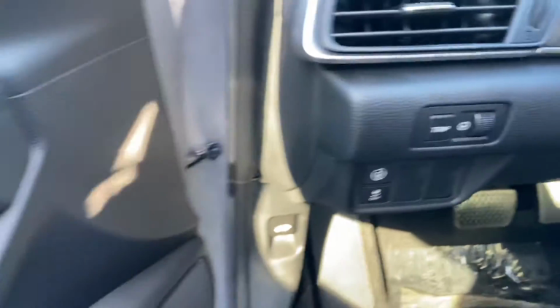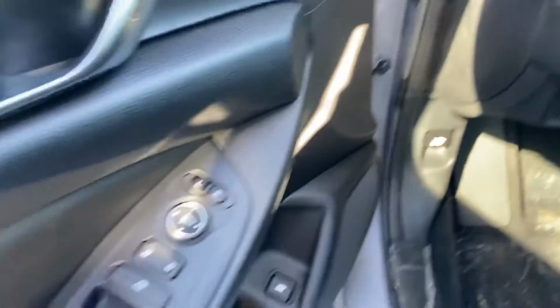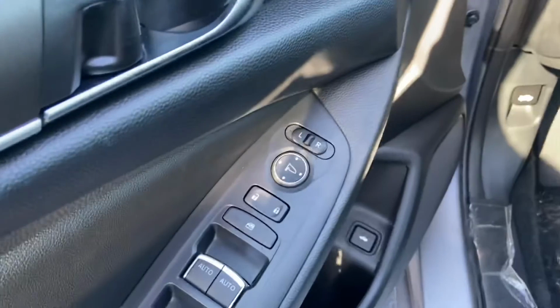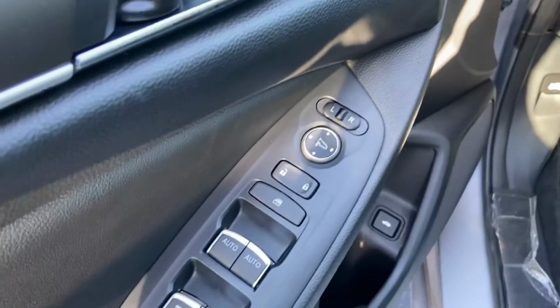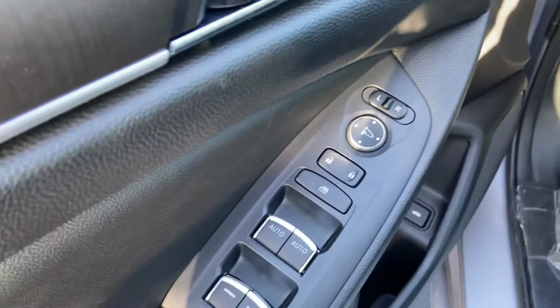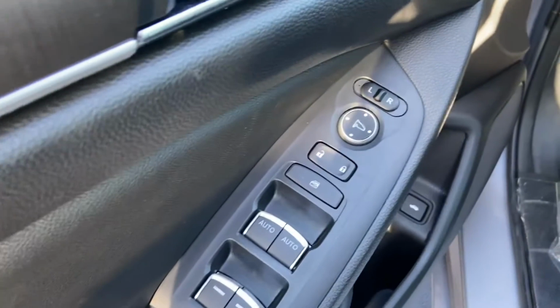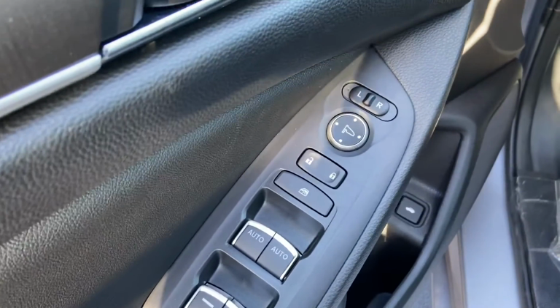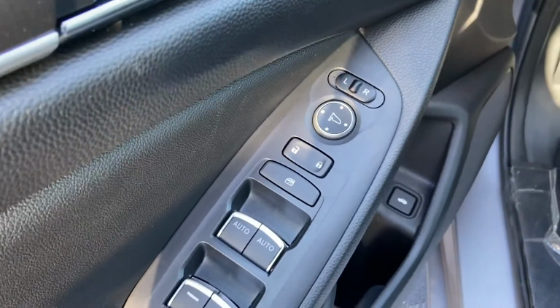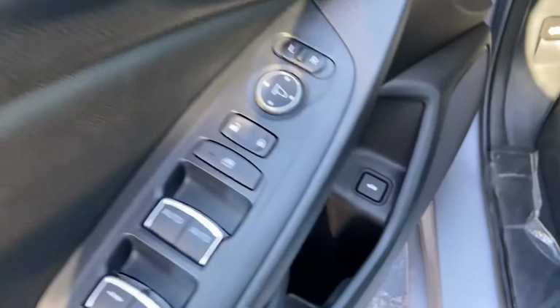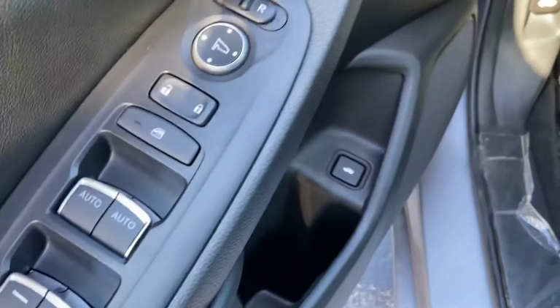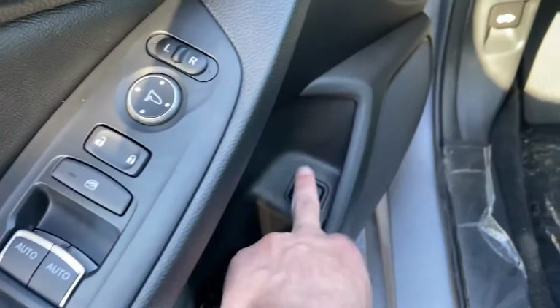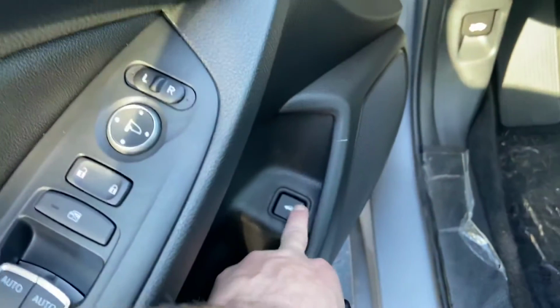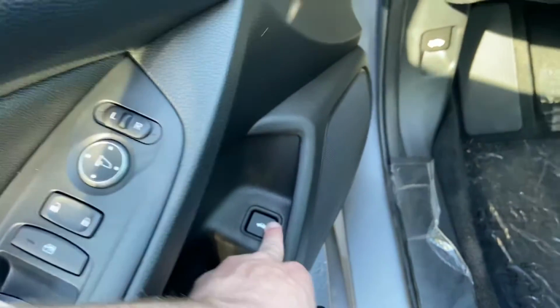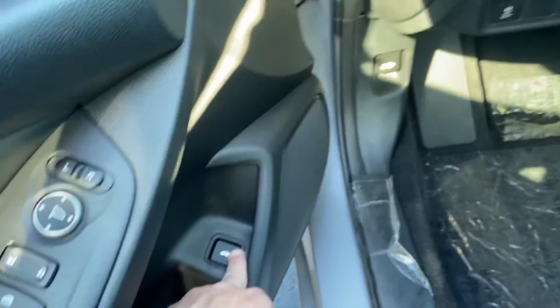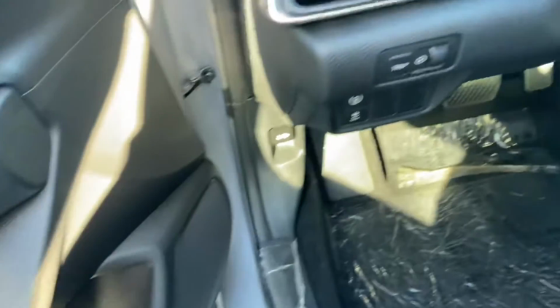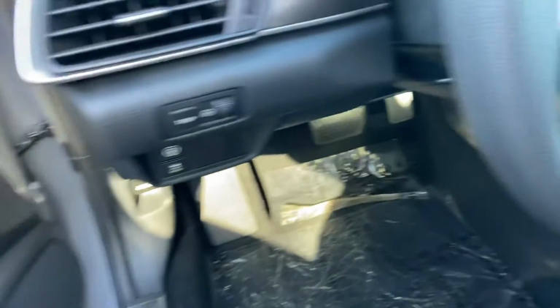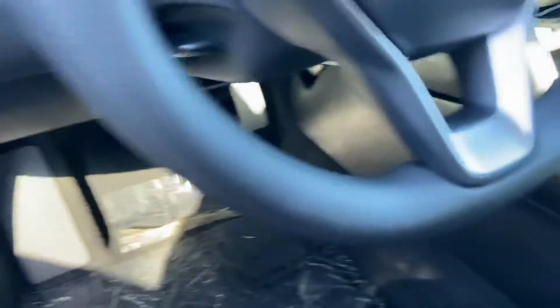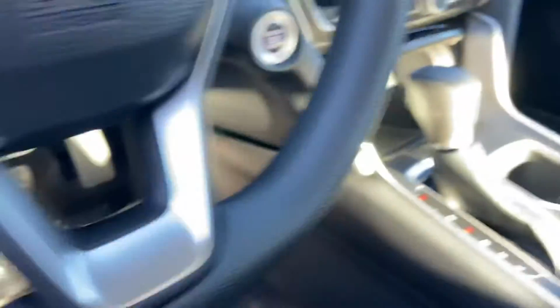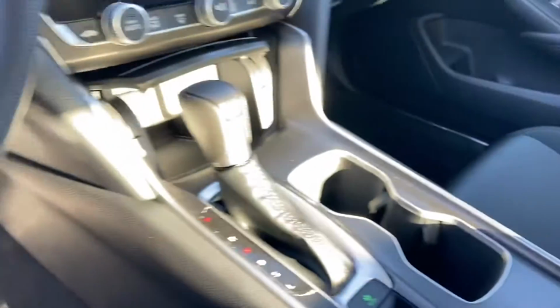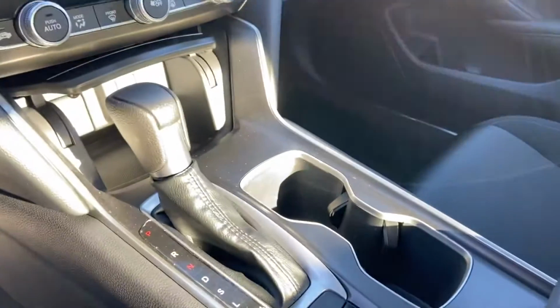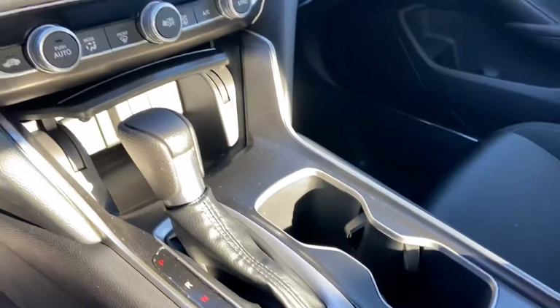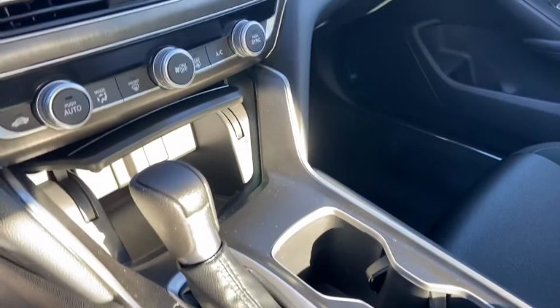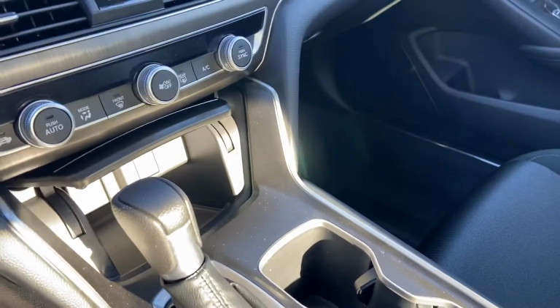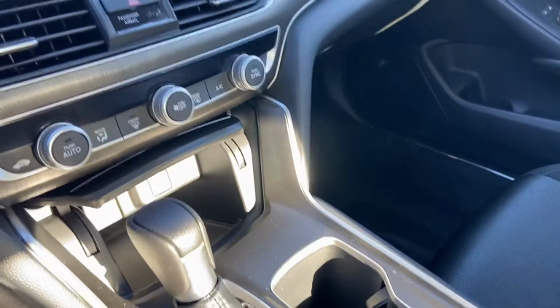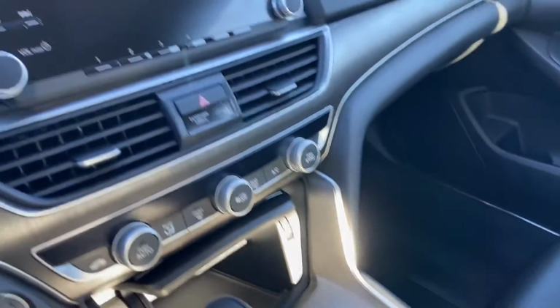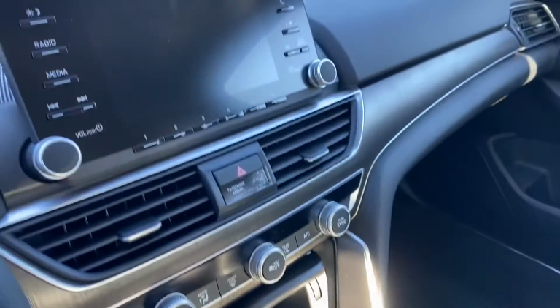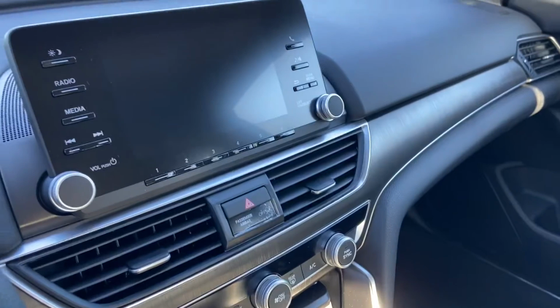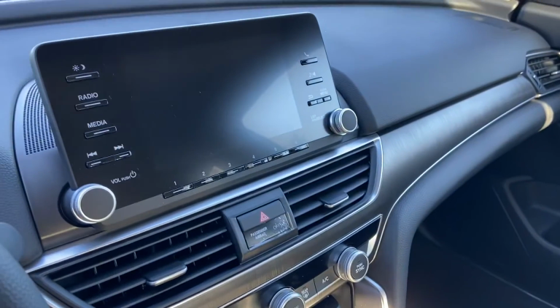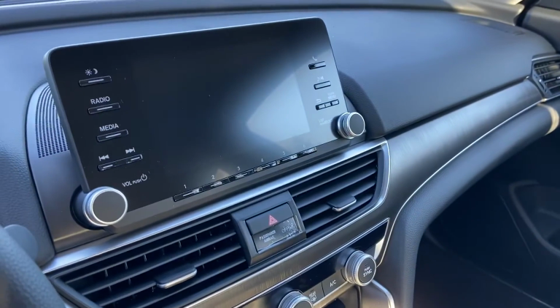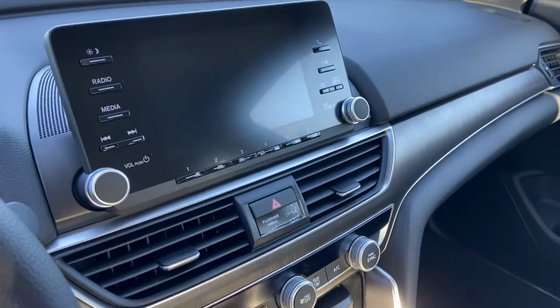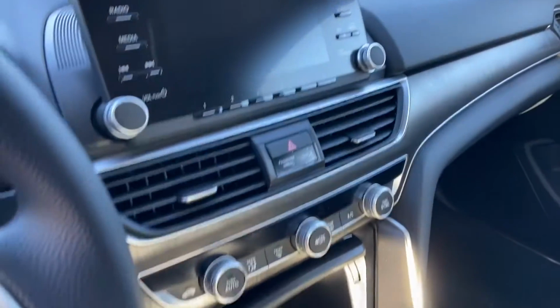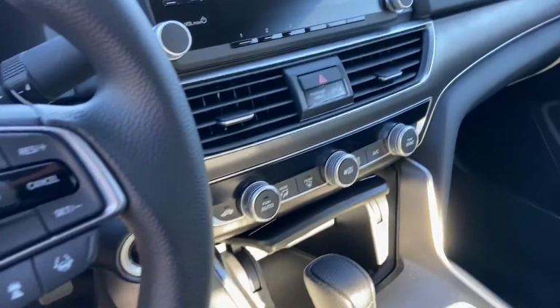You can expect power locks and power windows. I'll pop the trunk so we can take a look at the trunk space. This will also have Bluetooth connectivity, a backup camera, and a full interface right there.